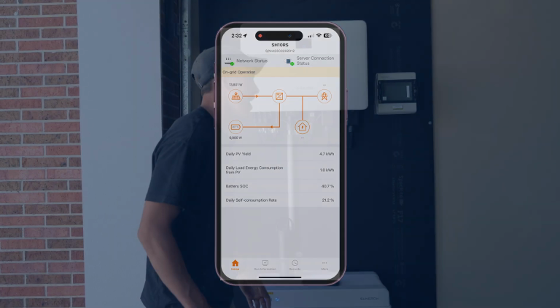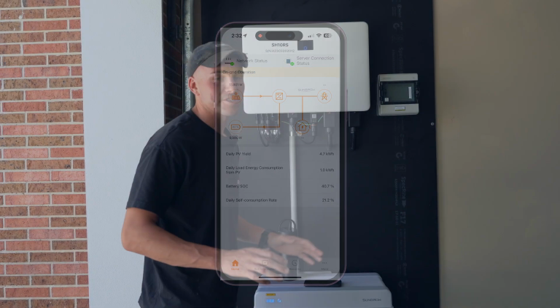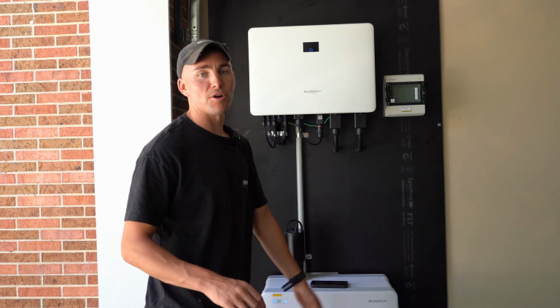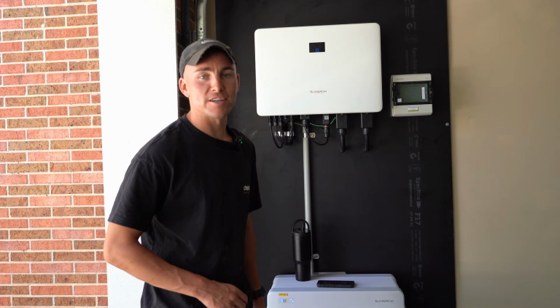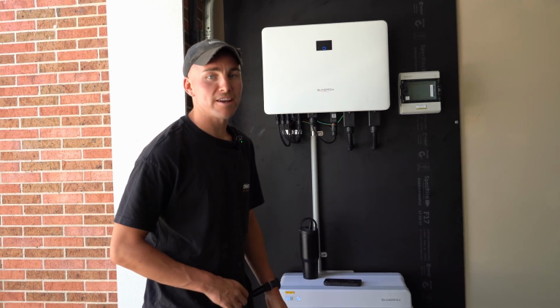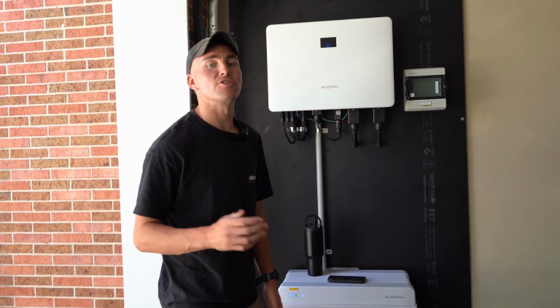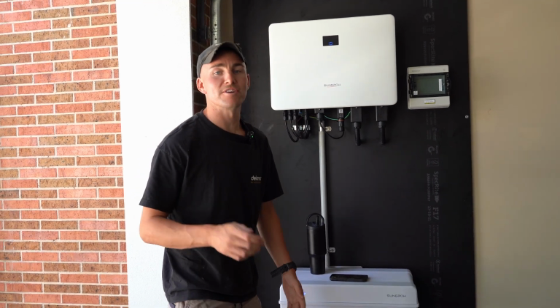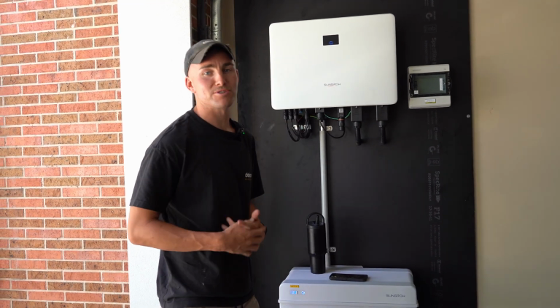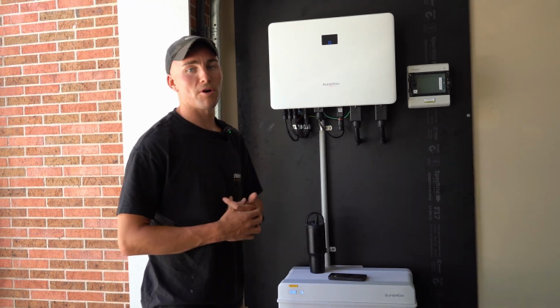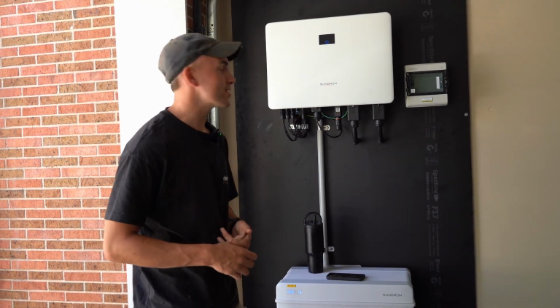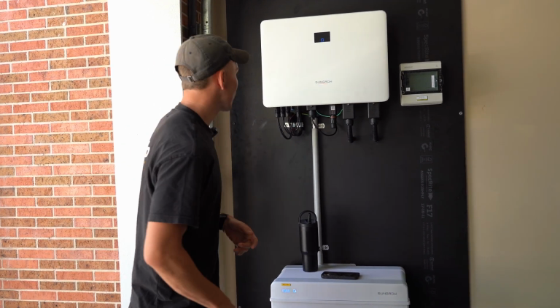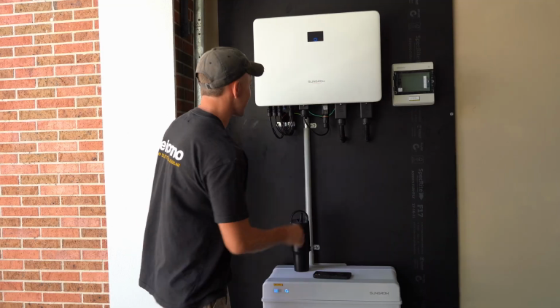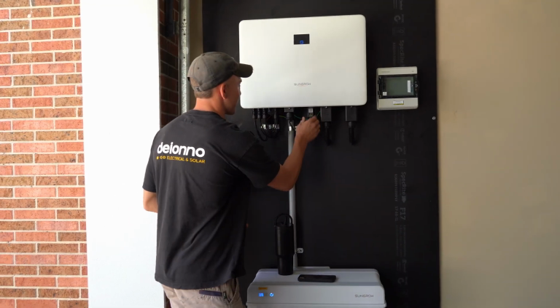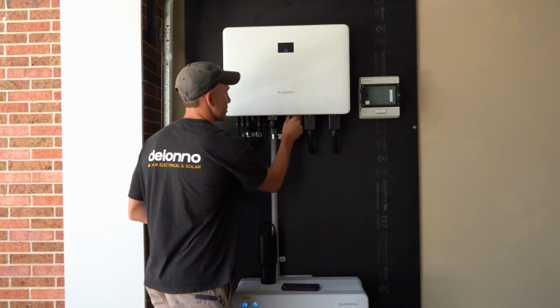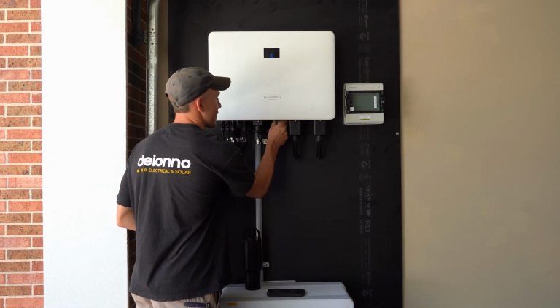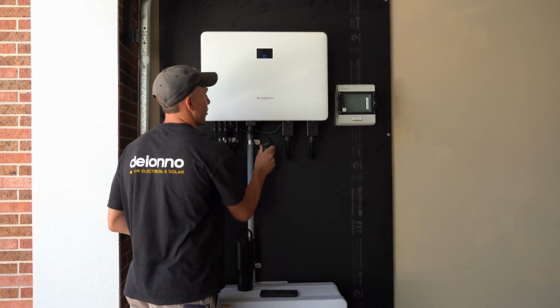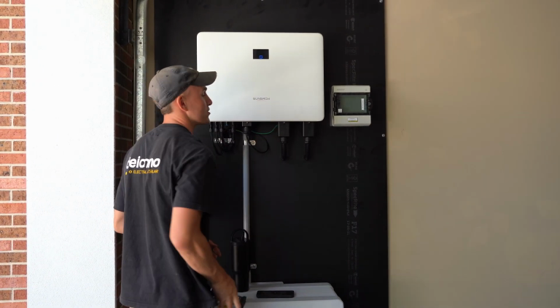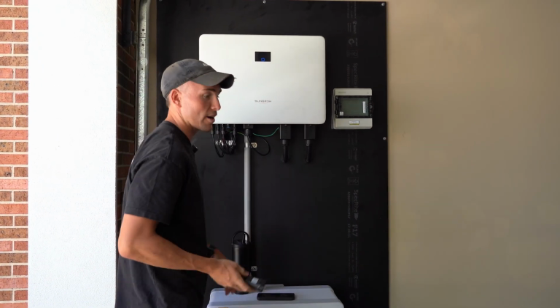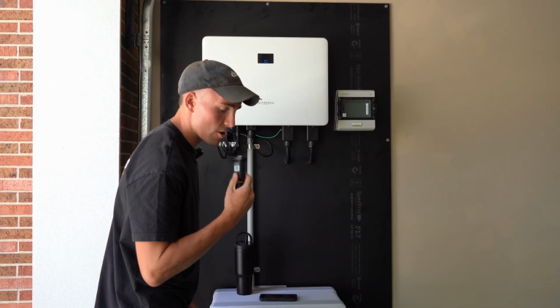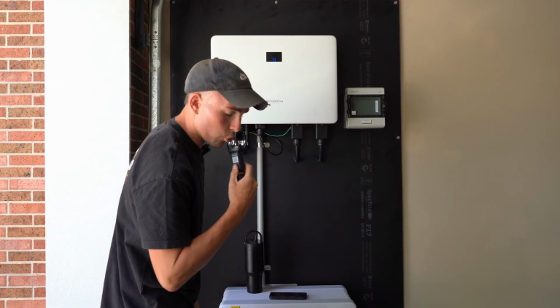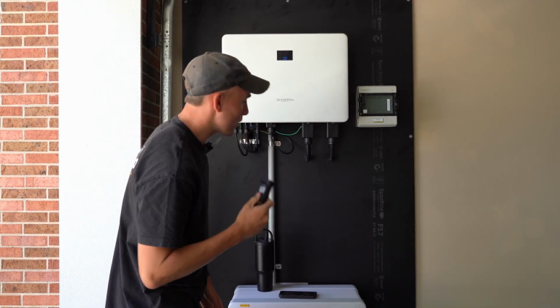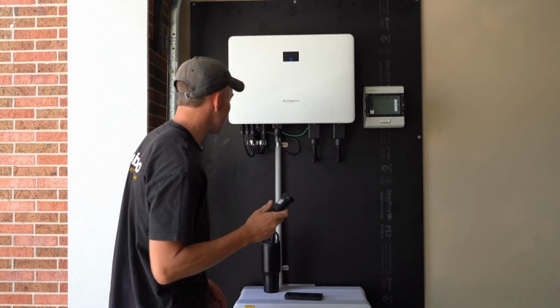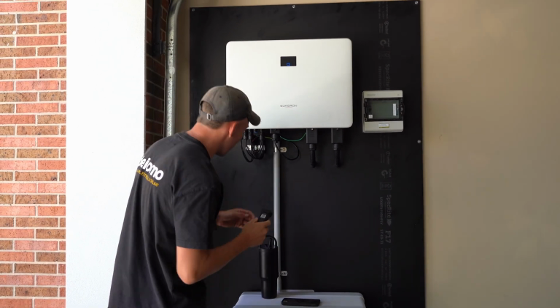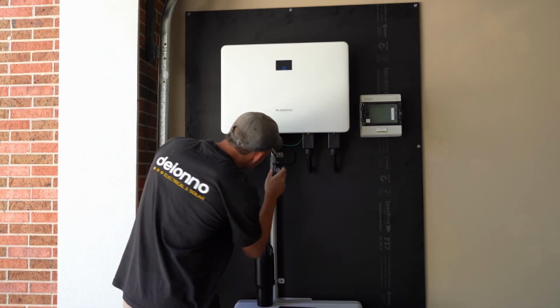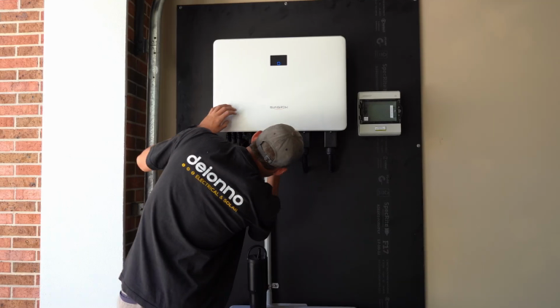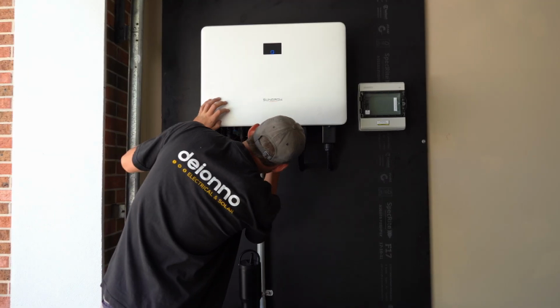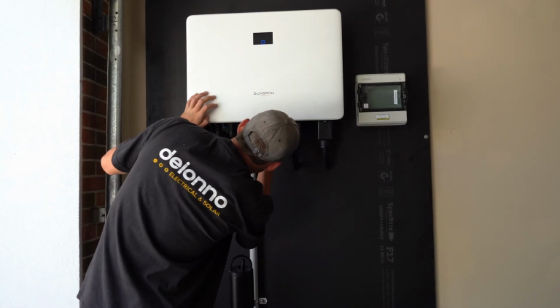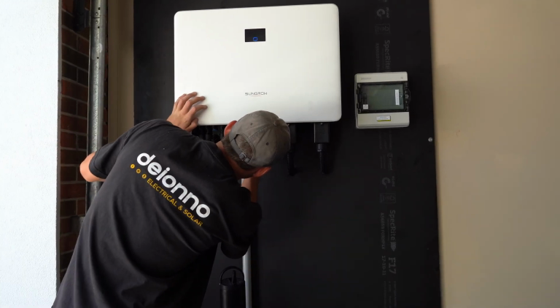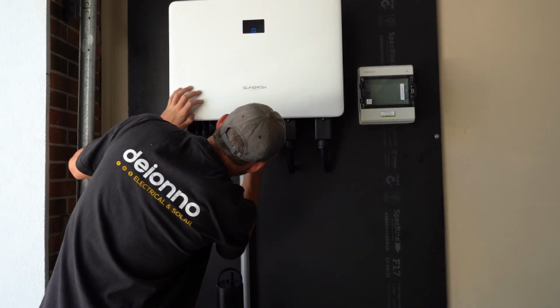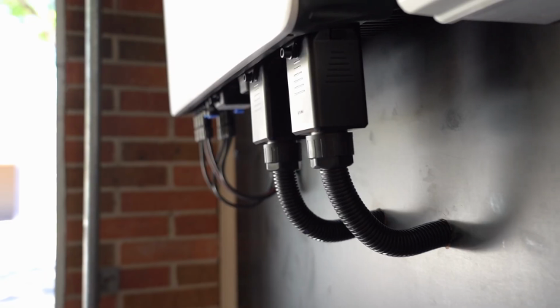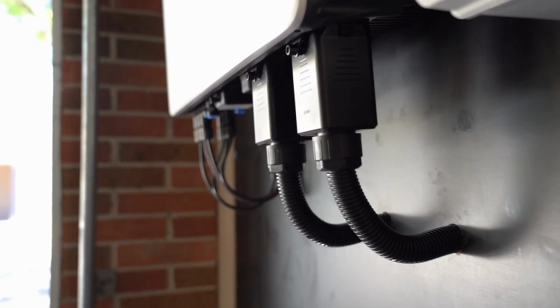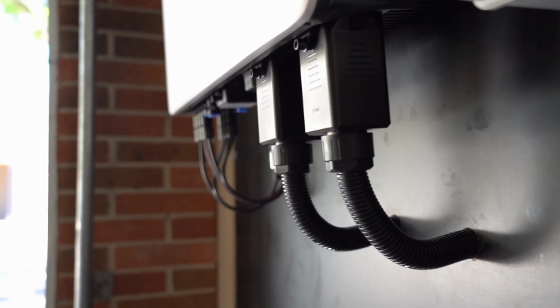If it's still not working and it's driving you absolute bonkers, what you can do is take the Wi-Fi dongle out, give it a blow, and then just chuck it right back in. There are two little clips on the side.